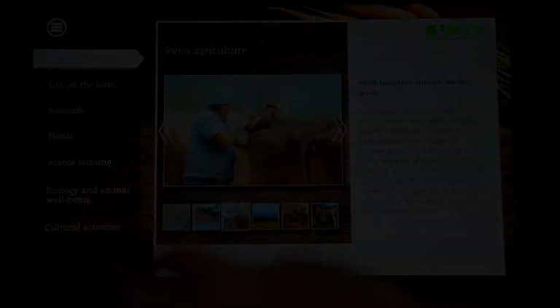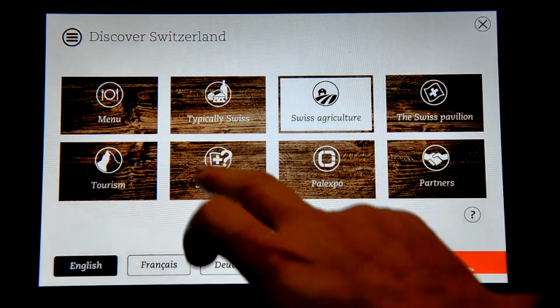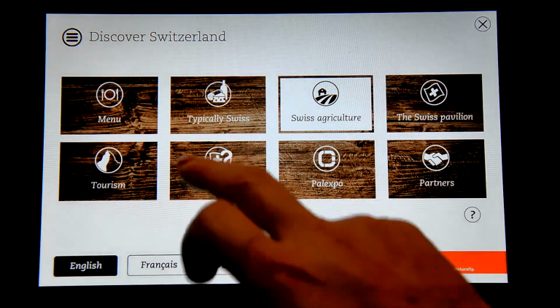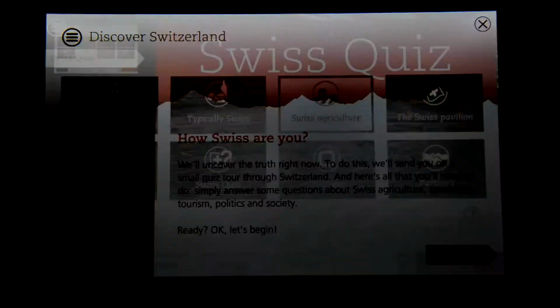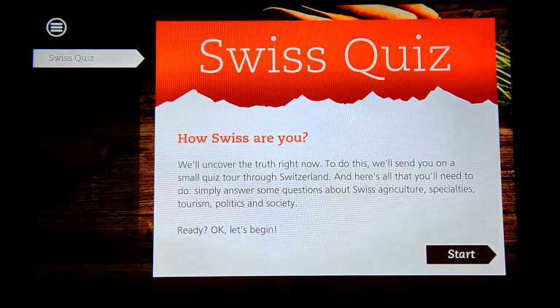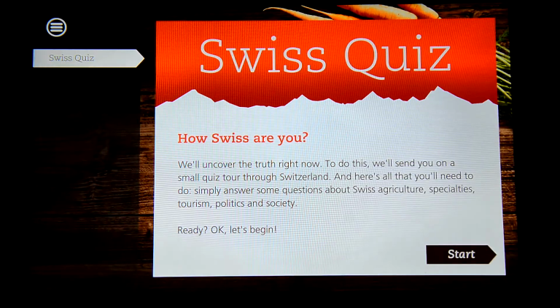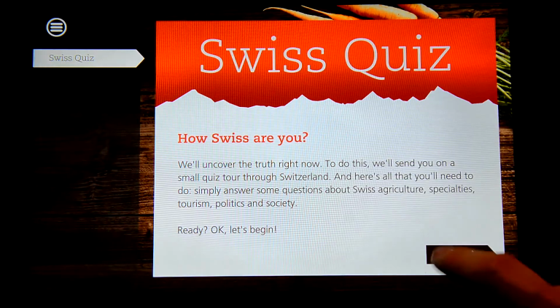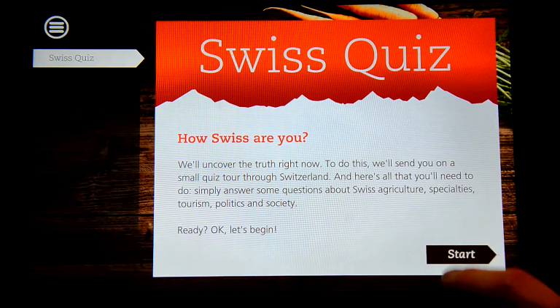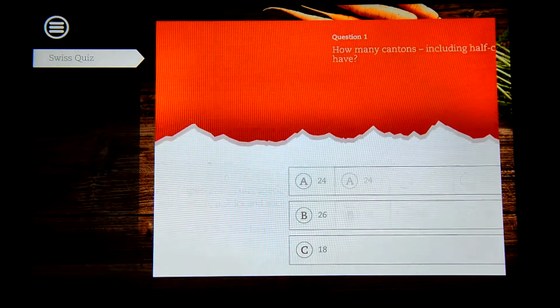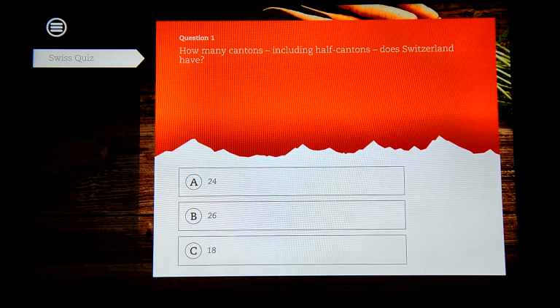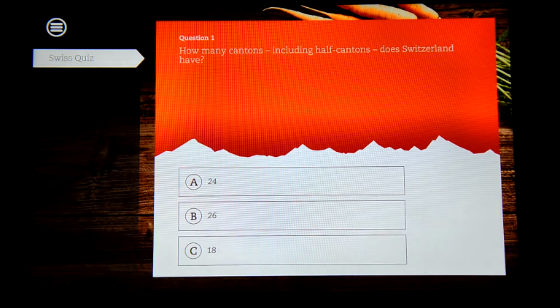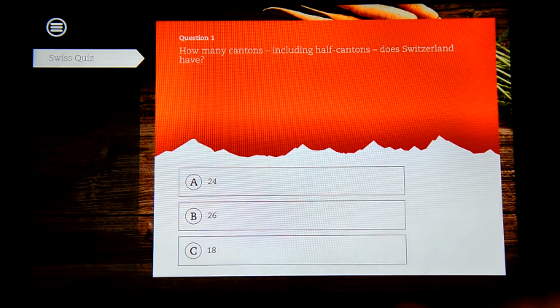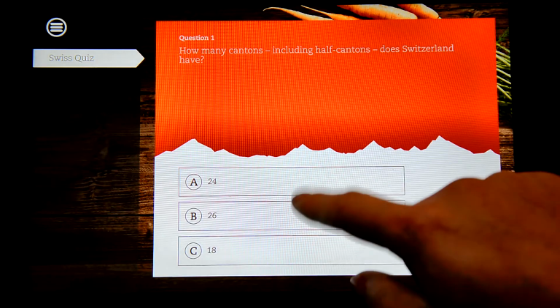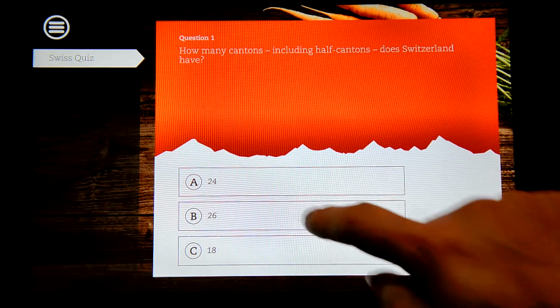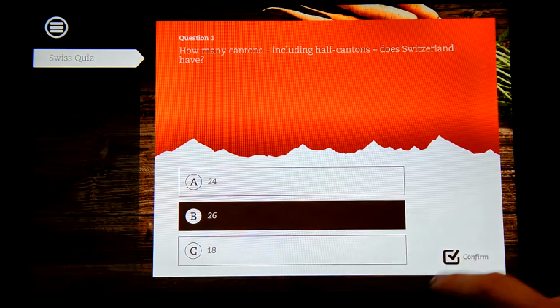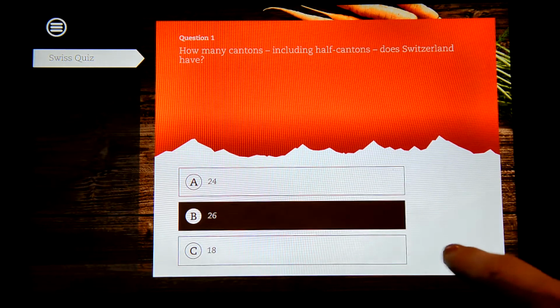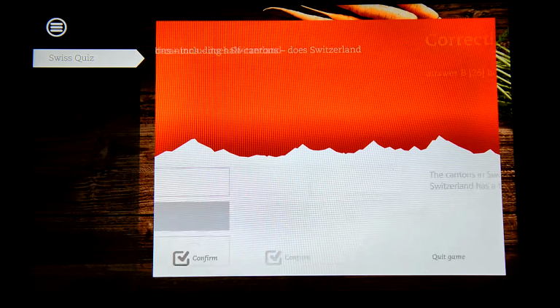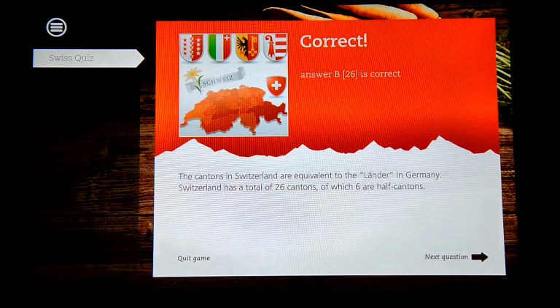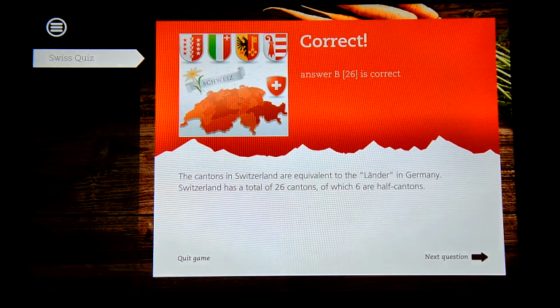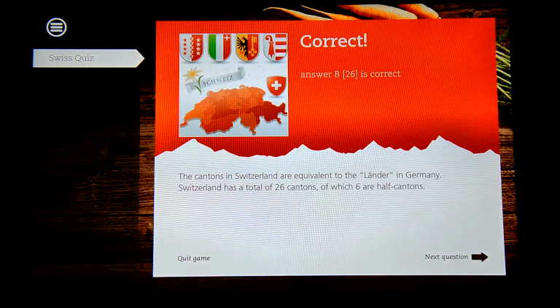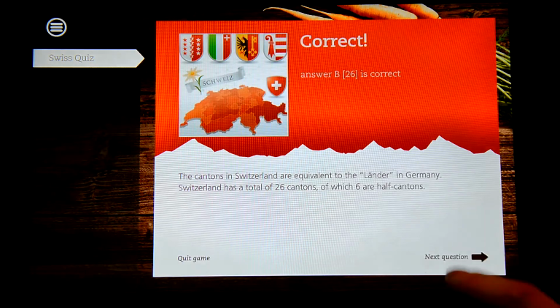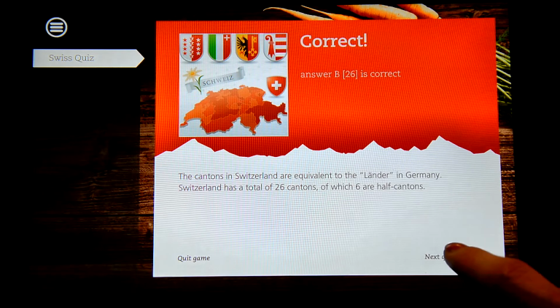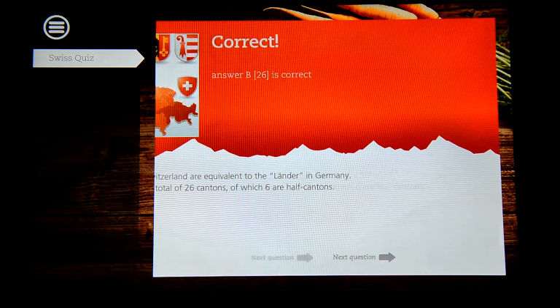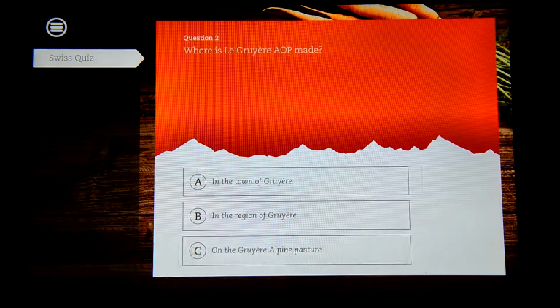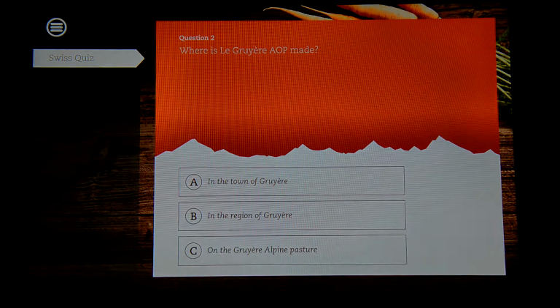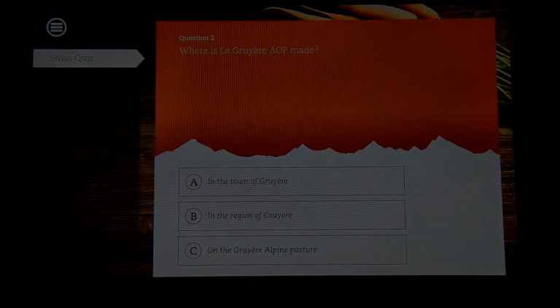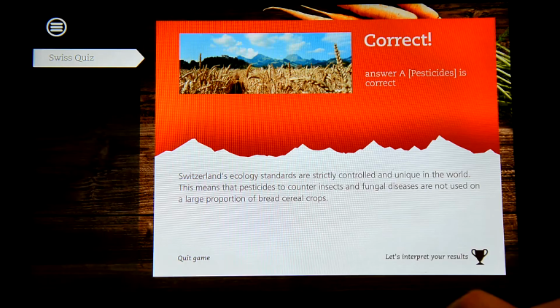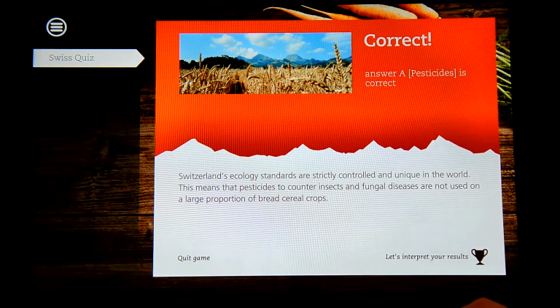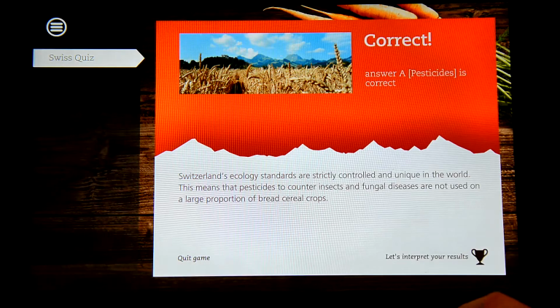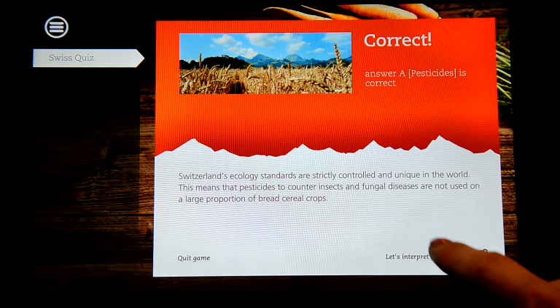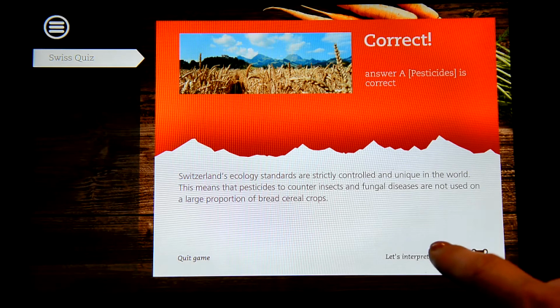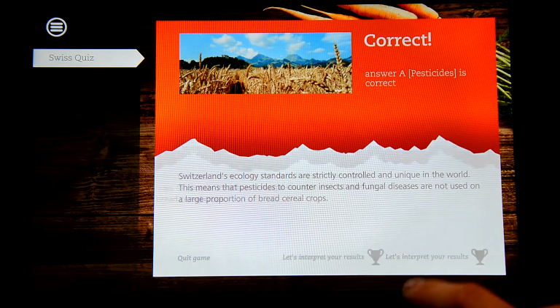How Swiss are you? Visitors were guided through a quiz around Swiss history to acquire knowledge. Together with the touch experience, this e-learning solution allows efficient message retention.